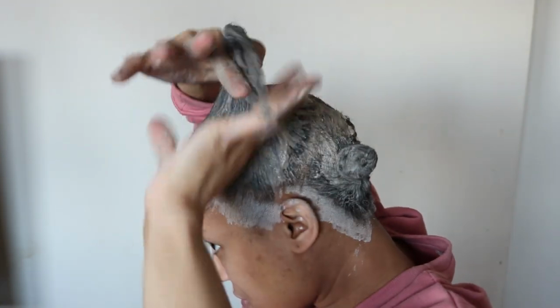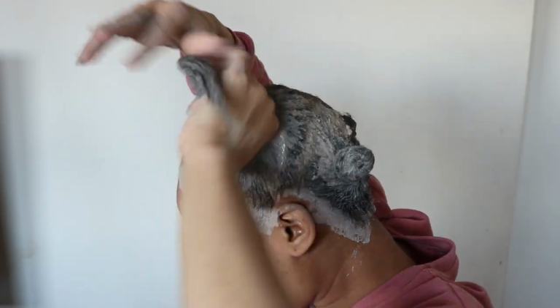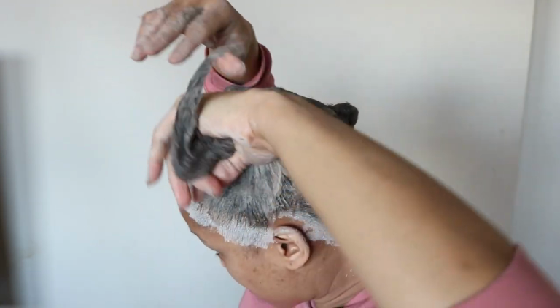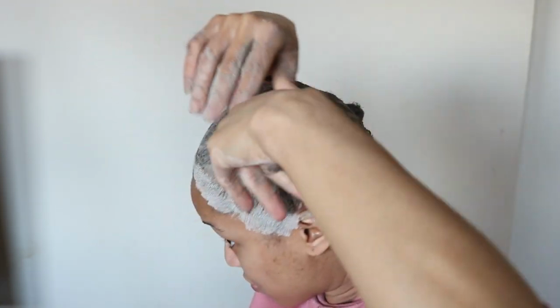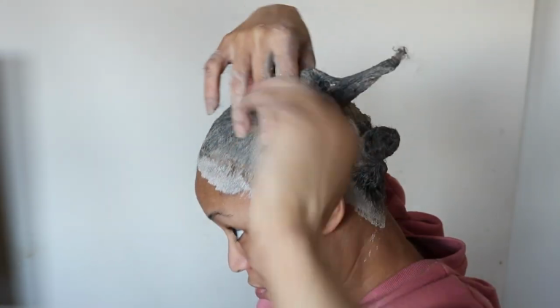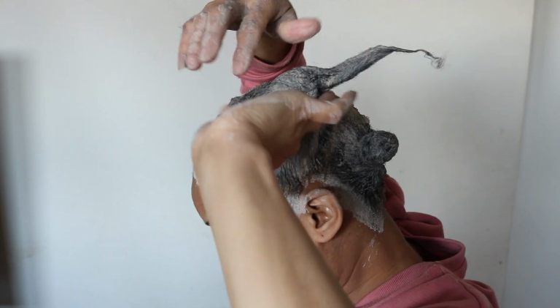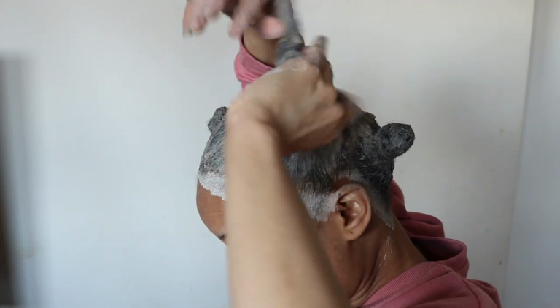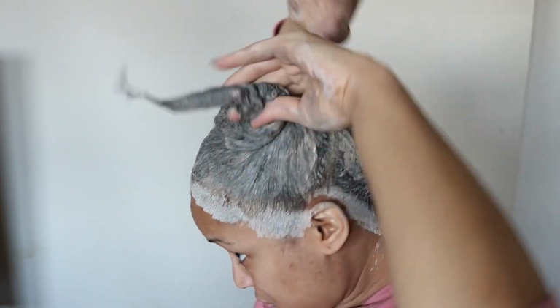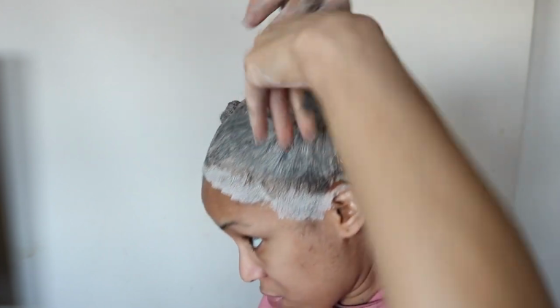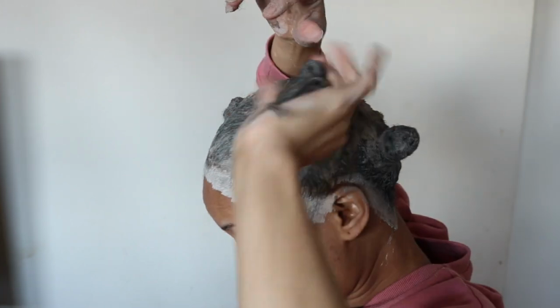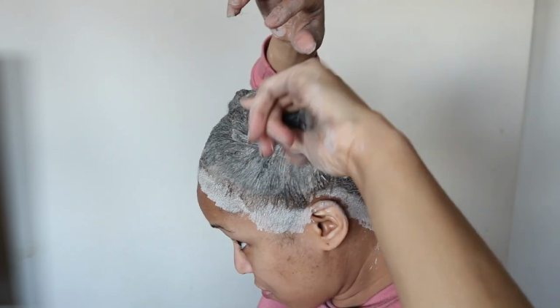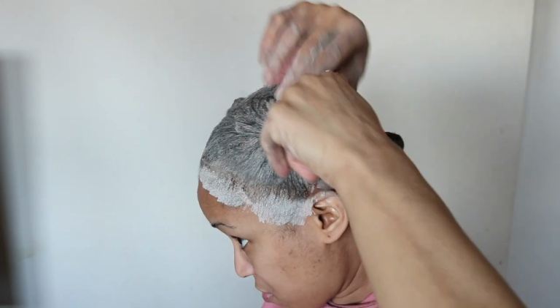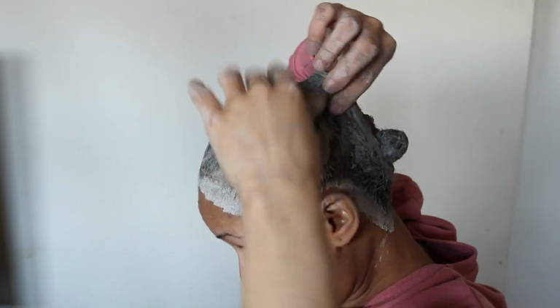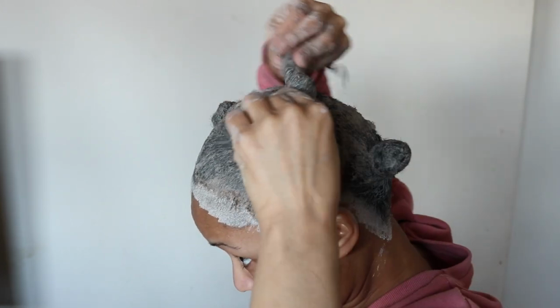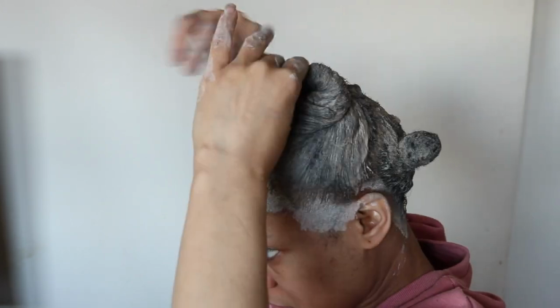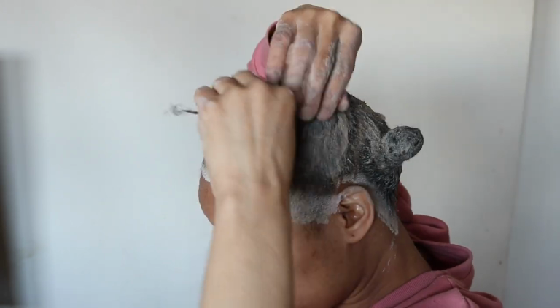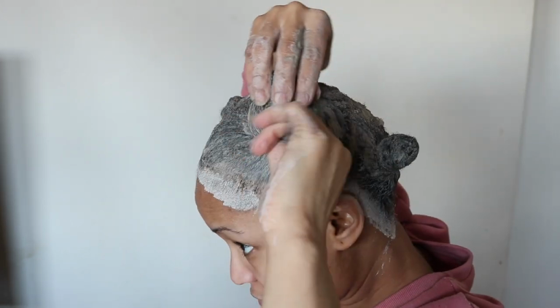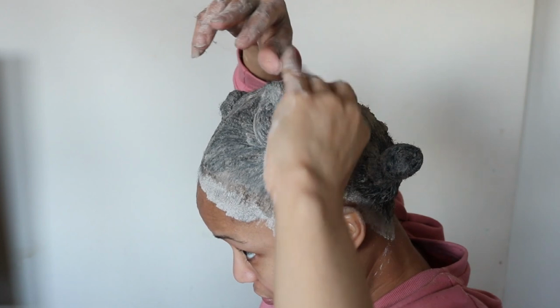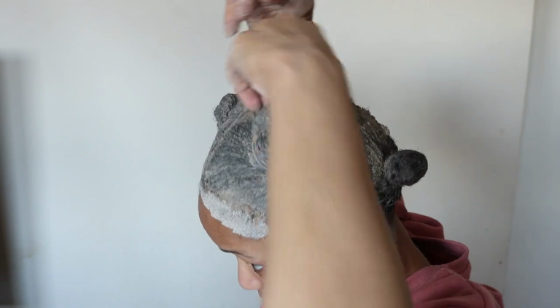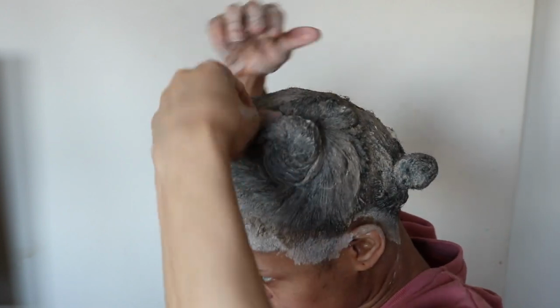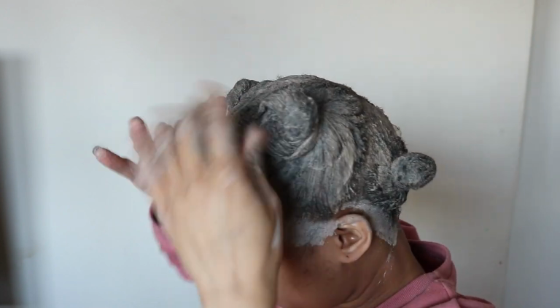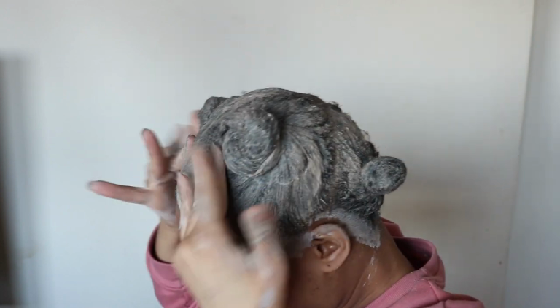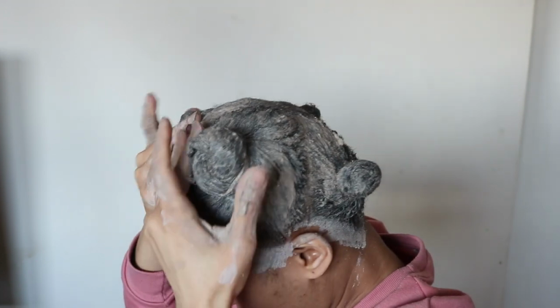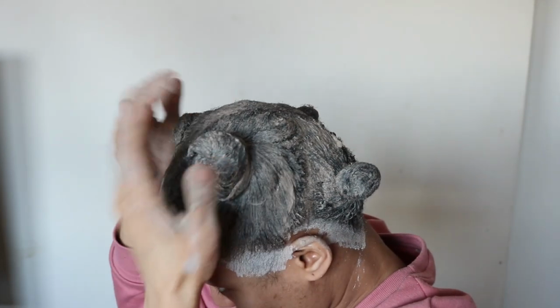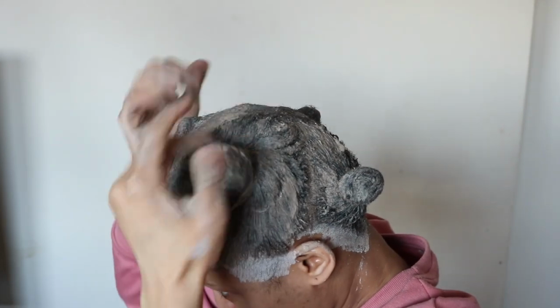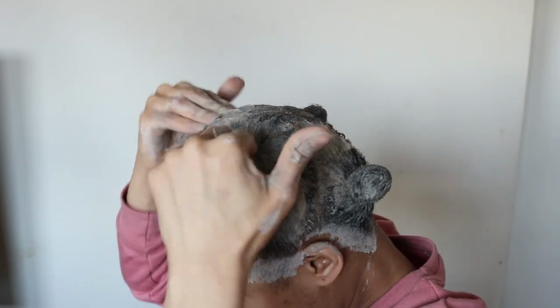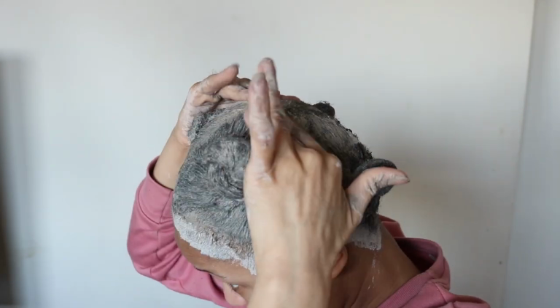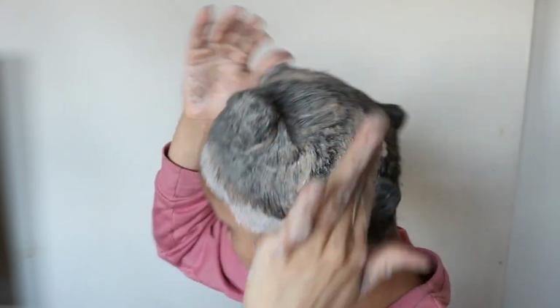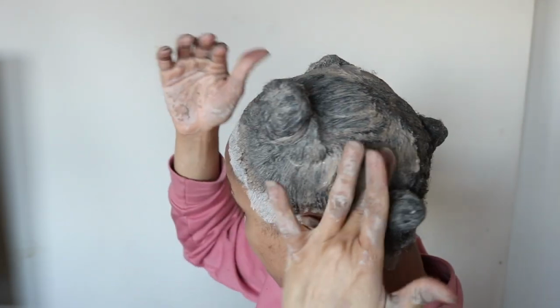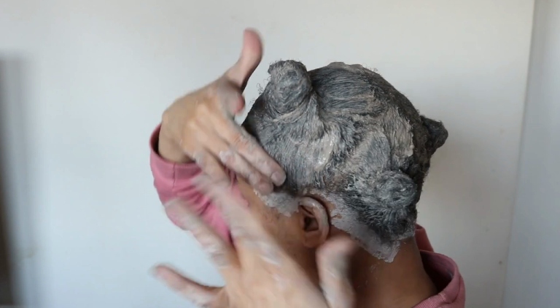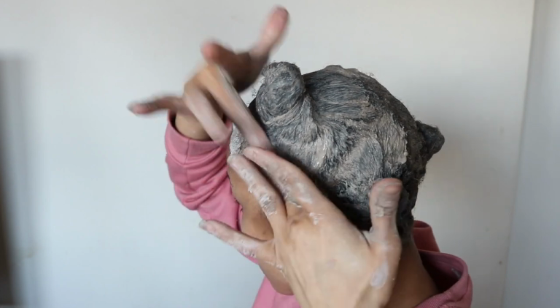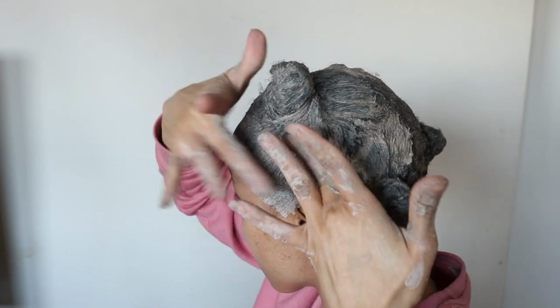Now that the clay has started to dry onto my hair, it is at this point where the clay will cling to any products such as oils found on your hair or scalp, and then remove it when it comes time to rinse.